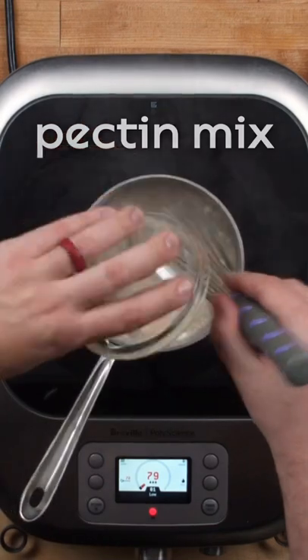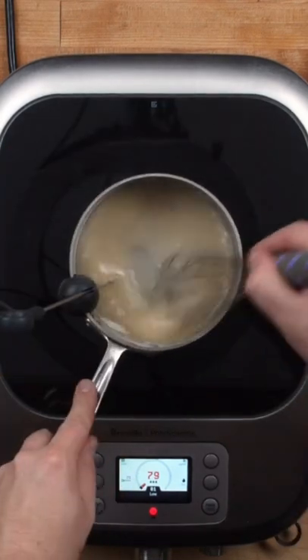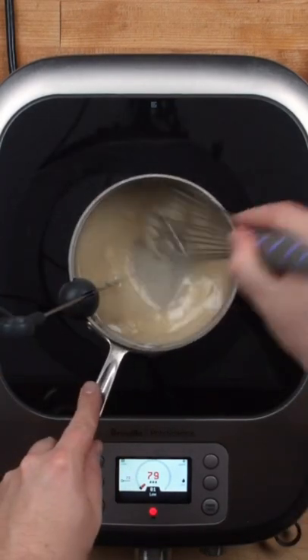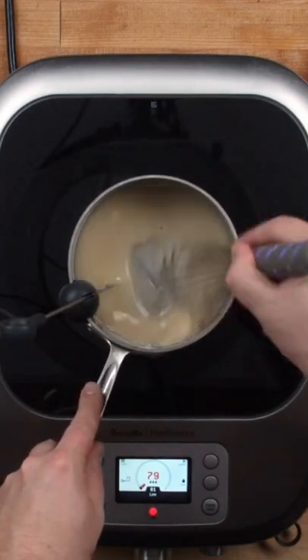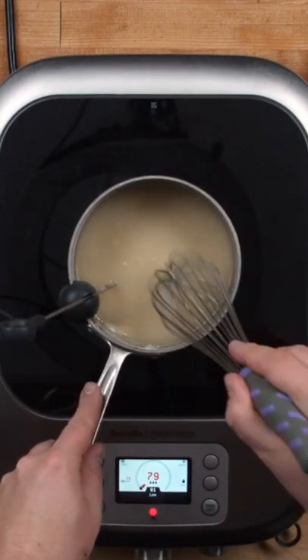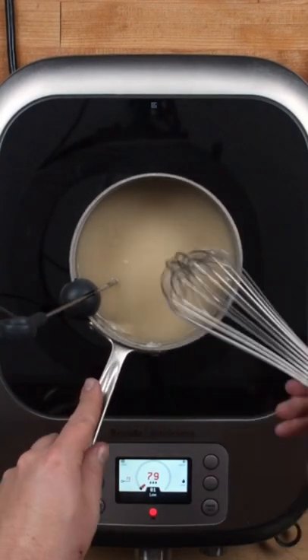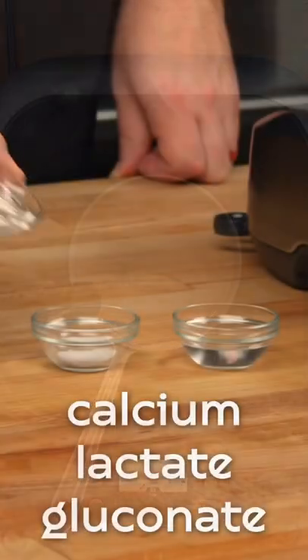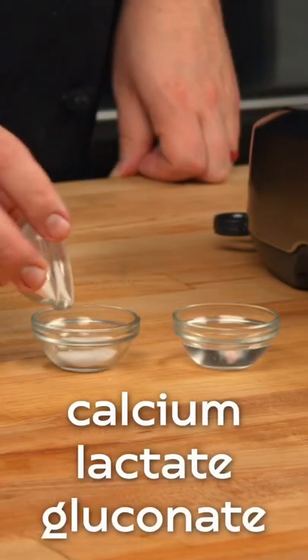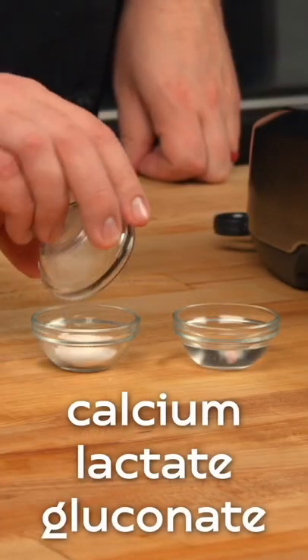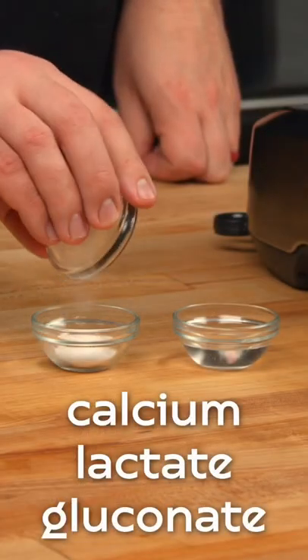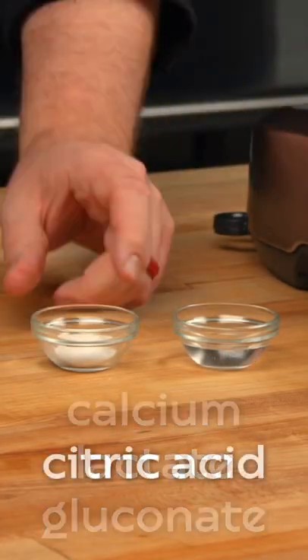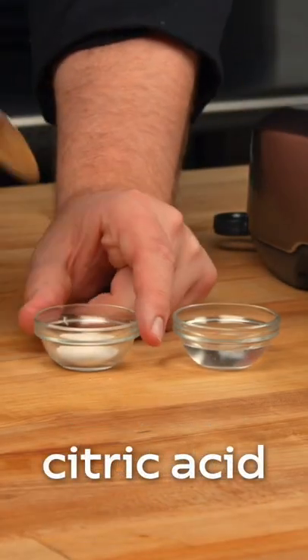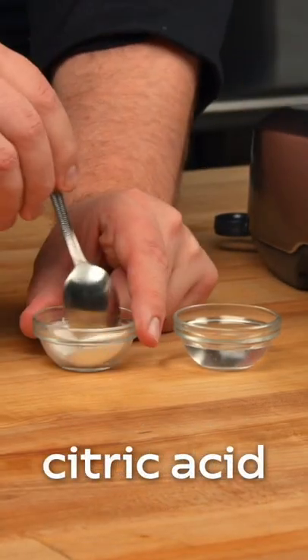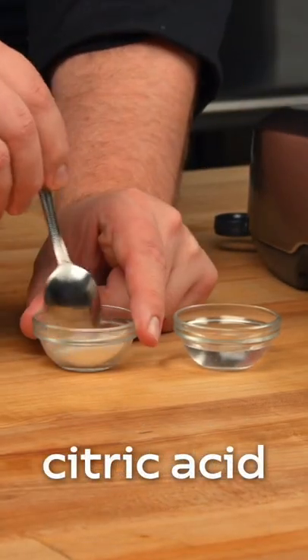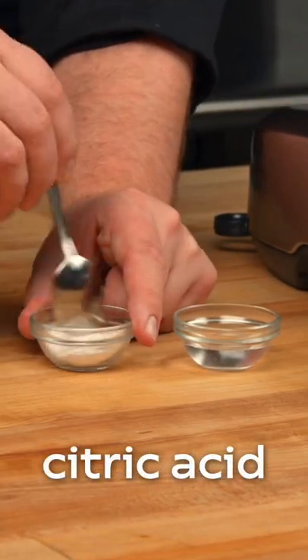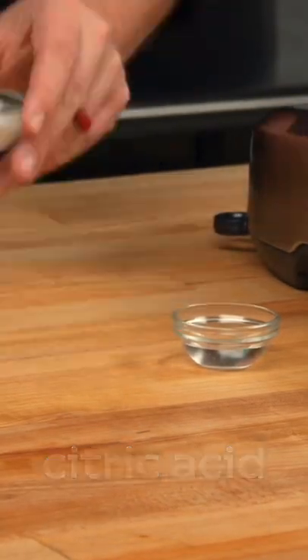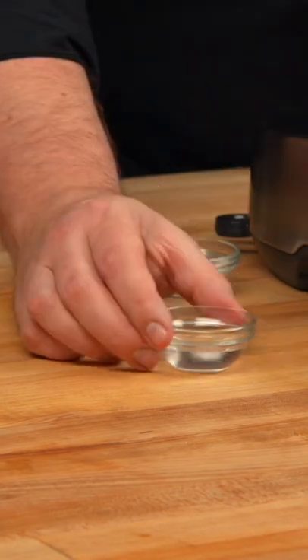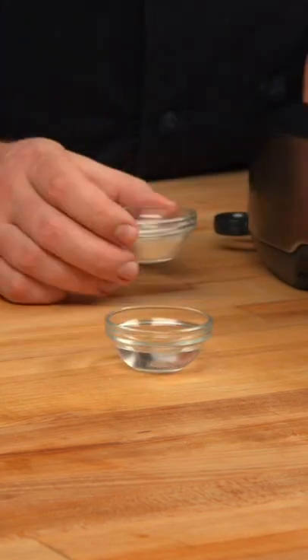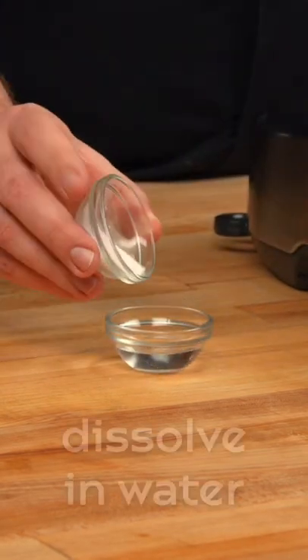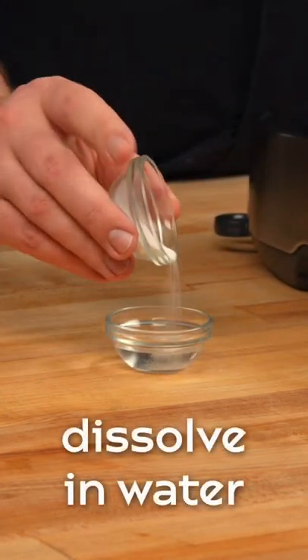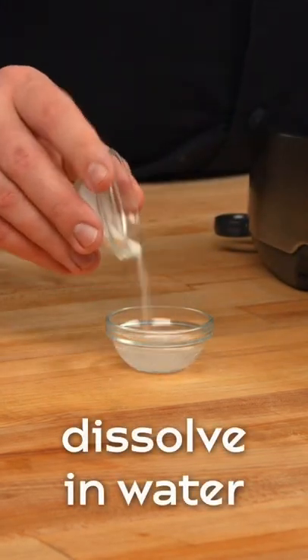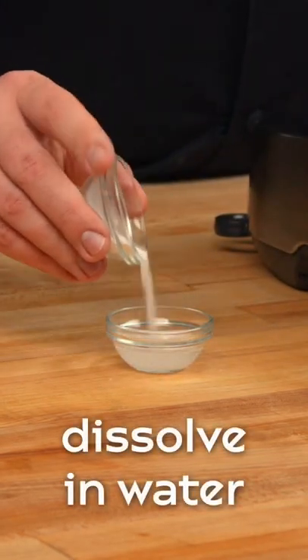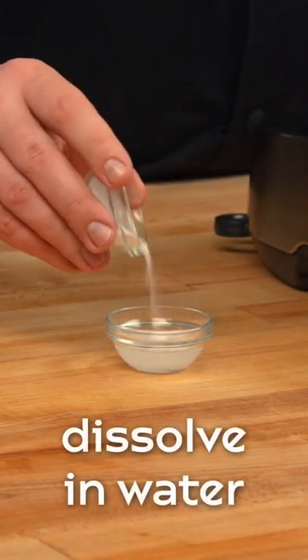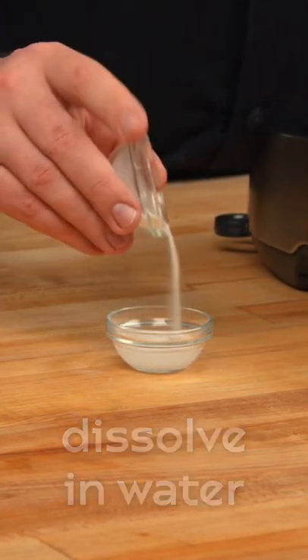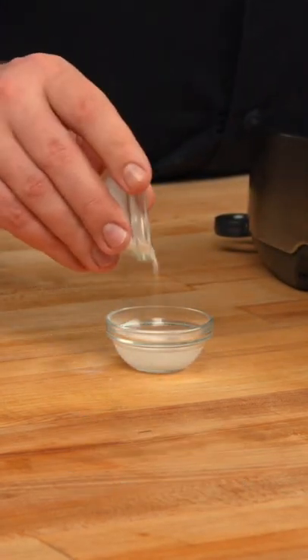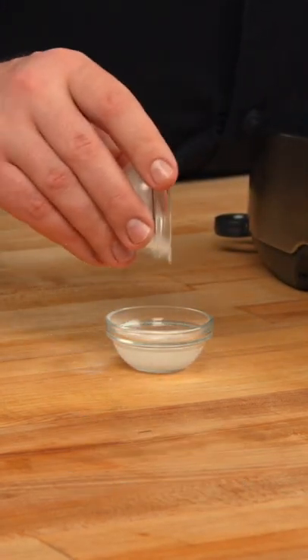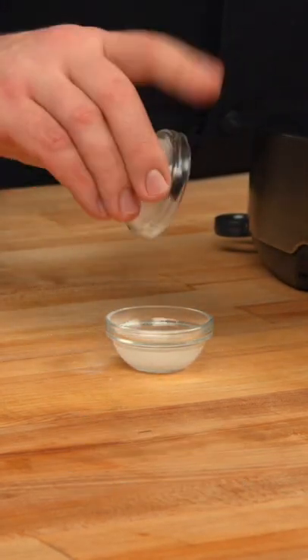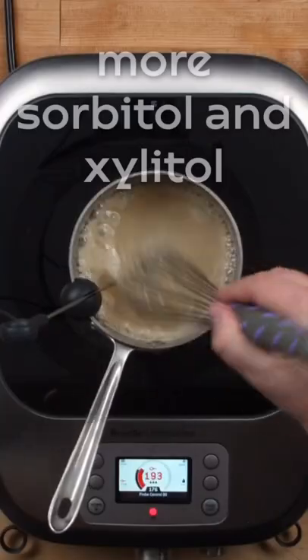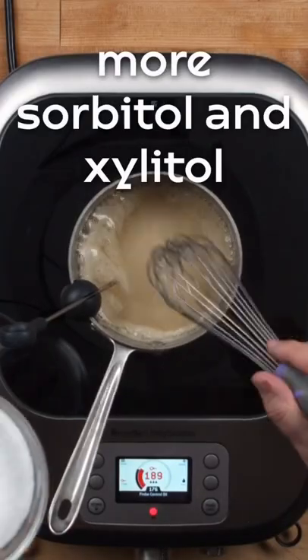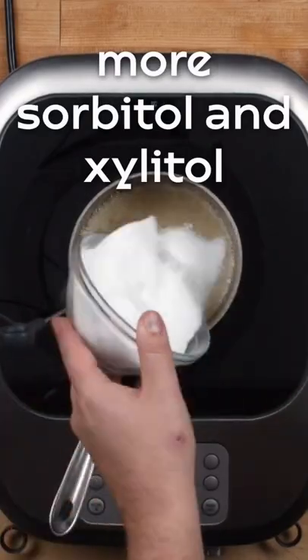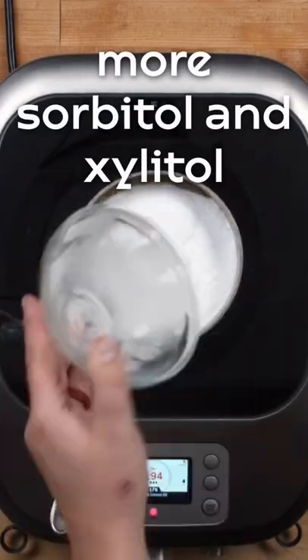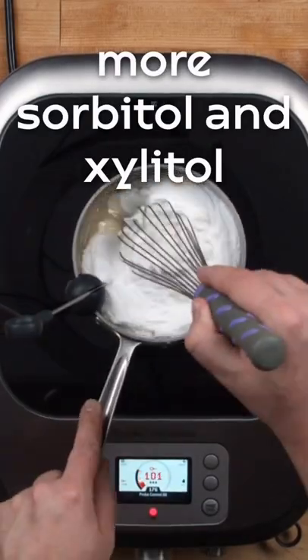For the sugar substitutes, we're using 70% sorbitol and 30% xylitol. We use a flavorless calcium known as calcium lactate gluconate to gel our gums.